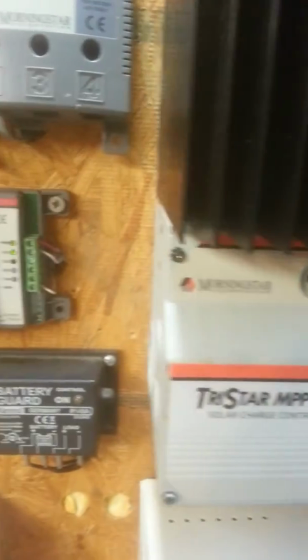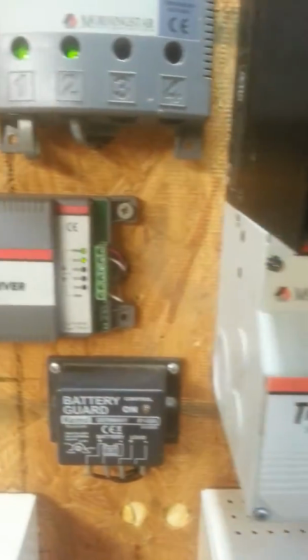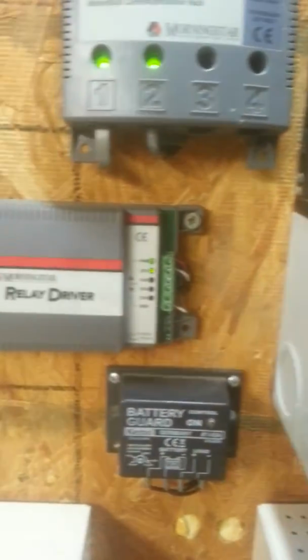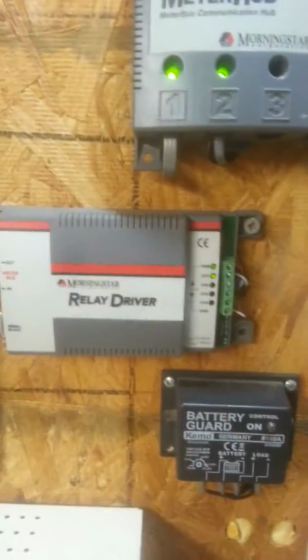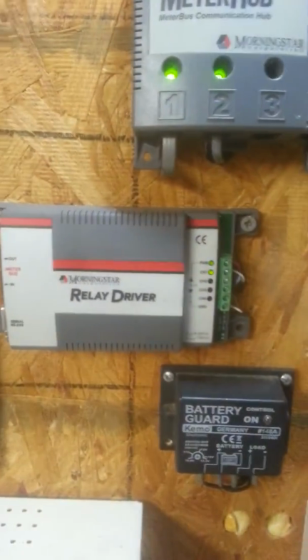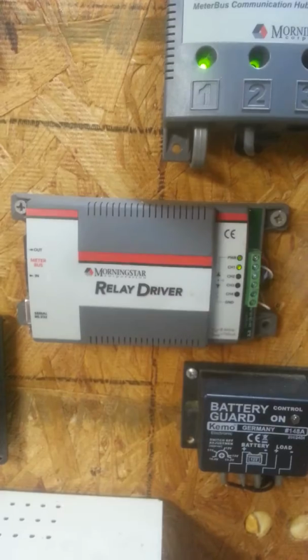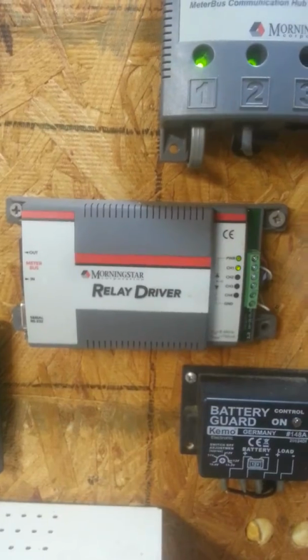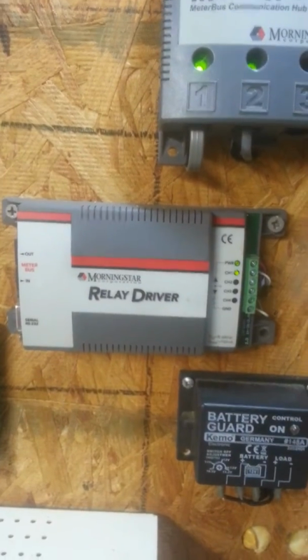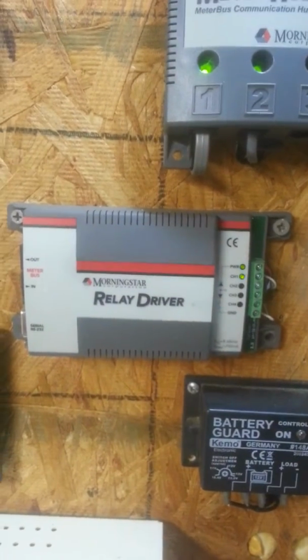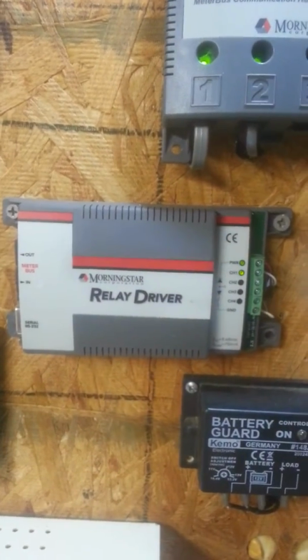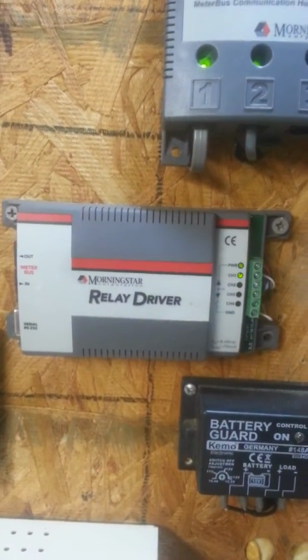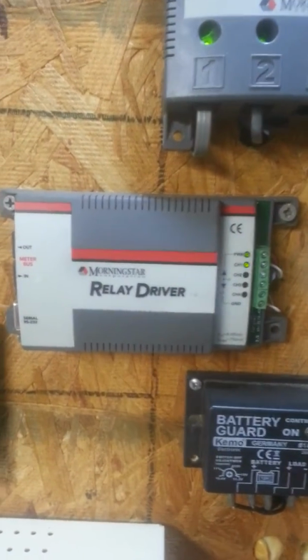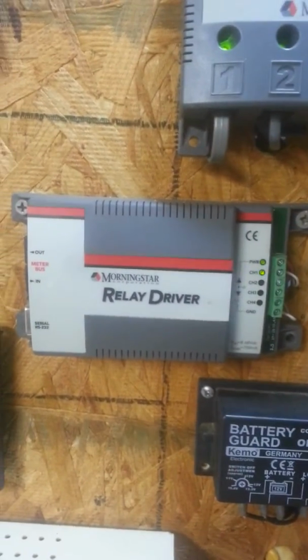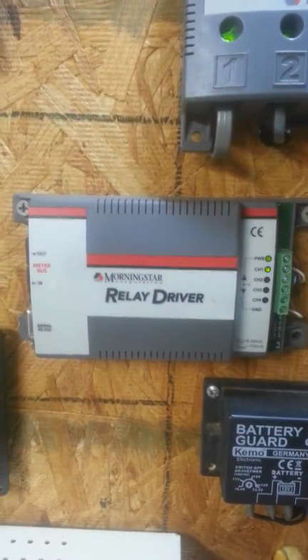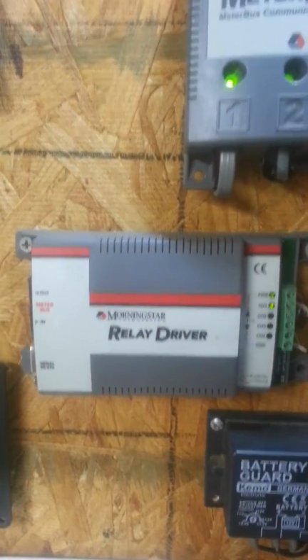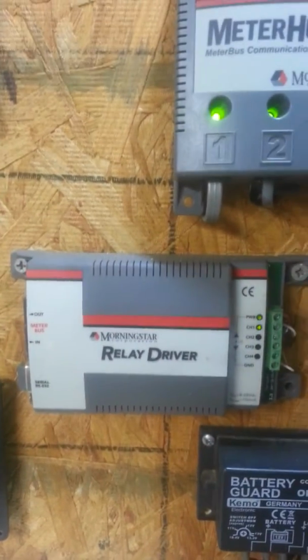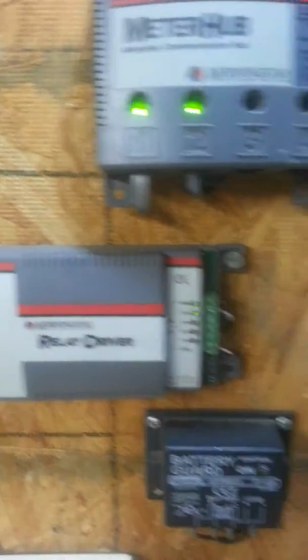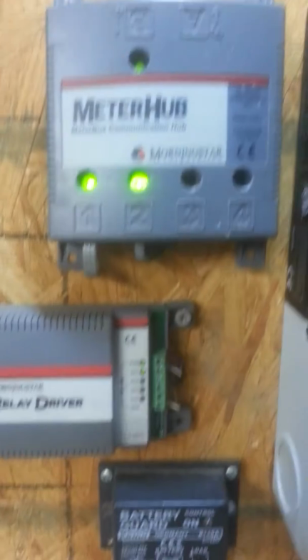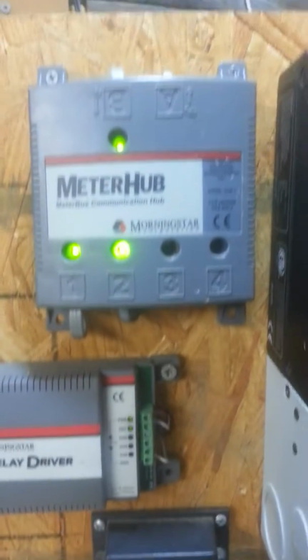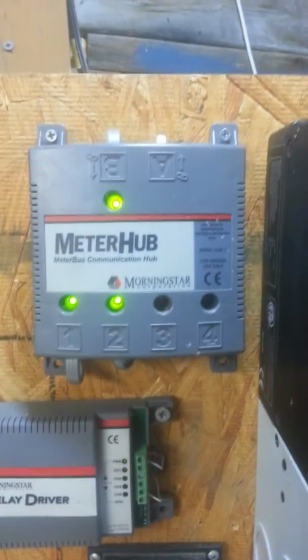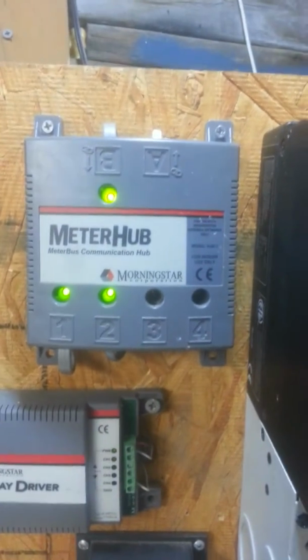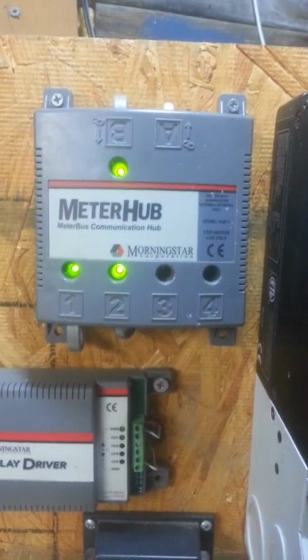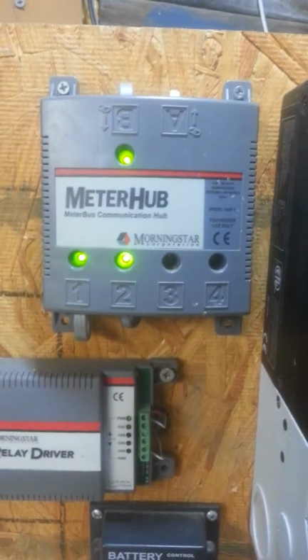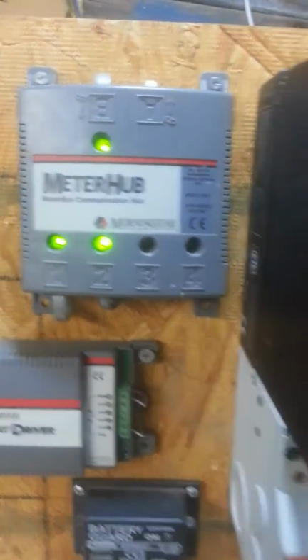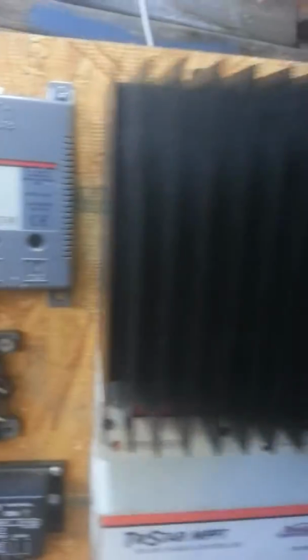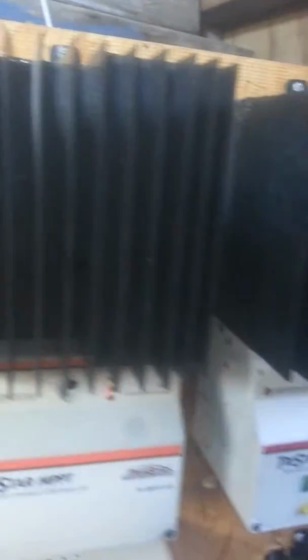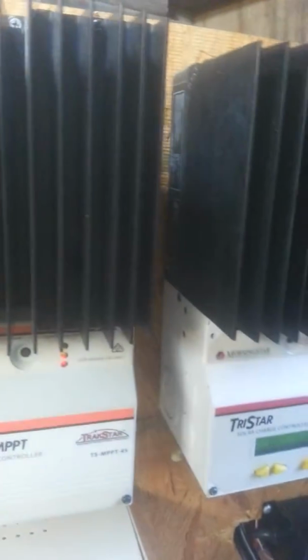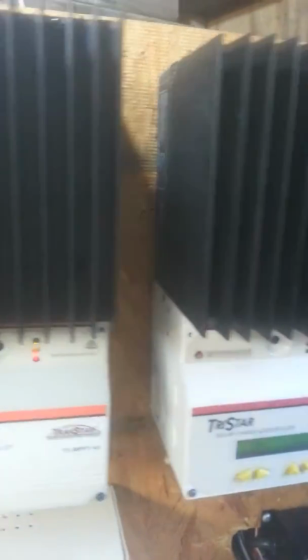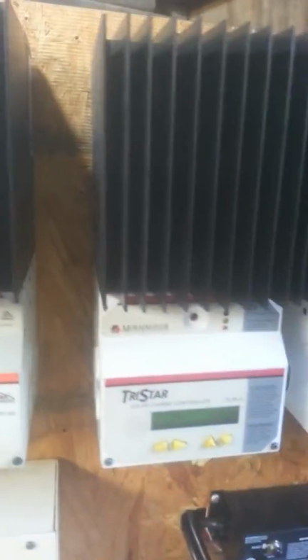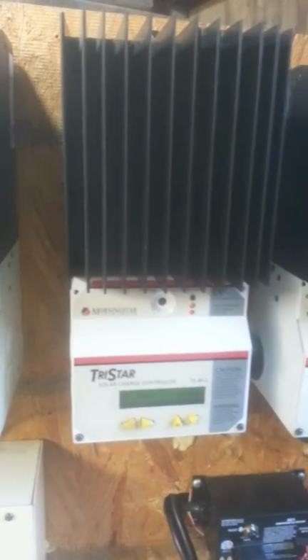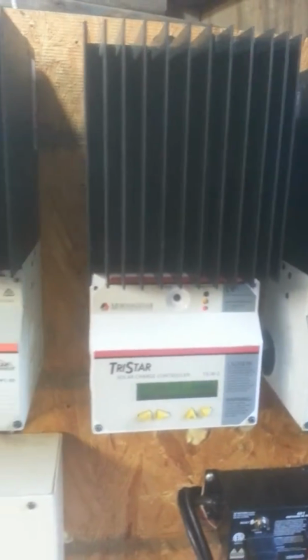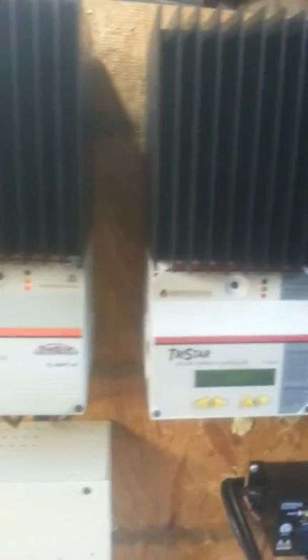Over here, one of the latest additions is the Morningstar Relay Driver. It works along with the meter hub and the charge controllers.